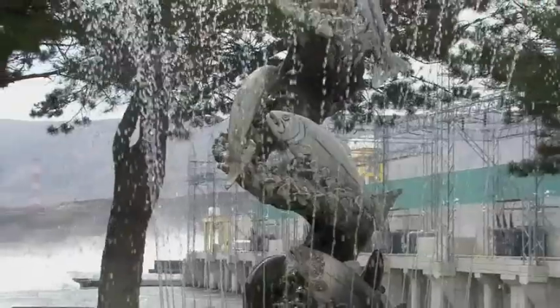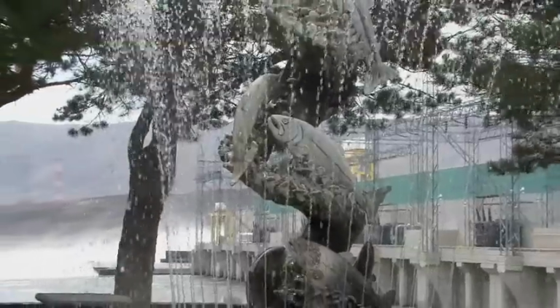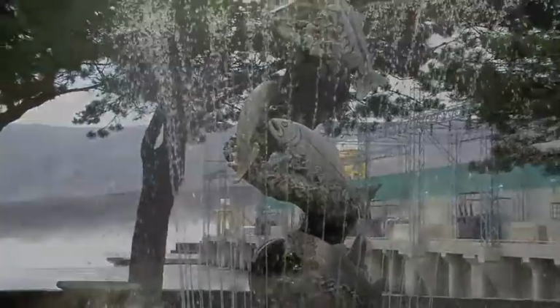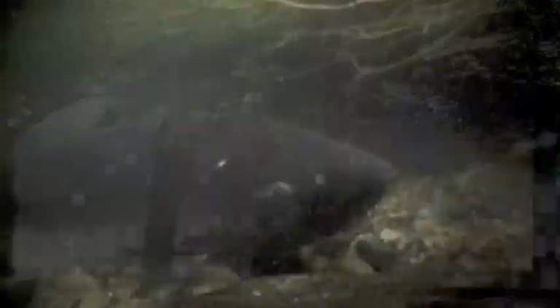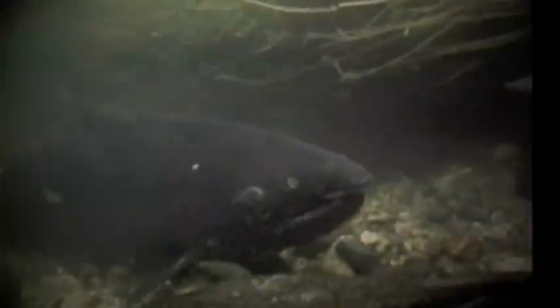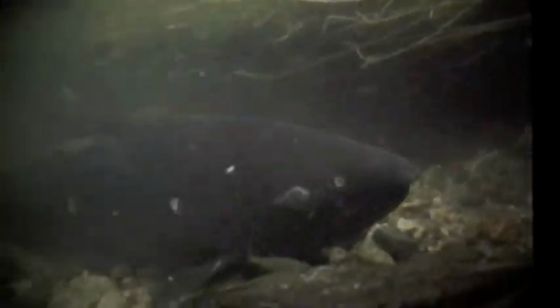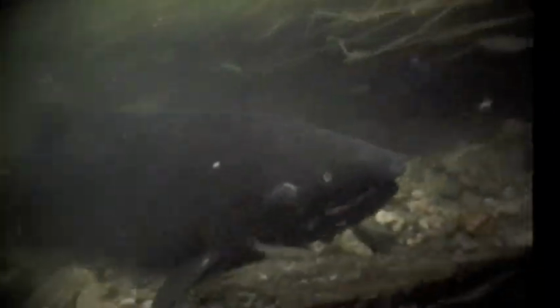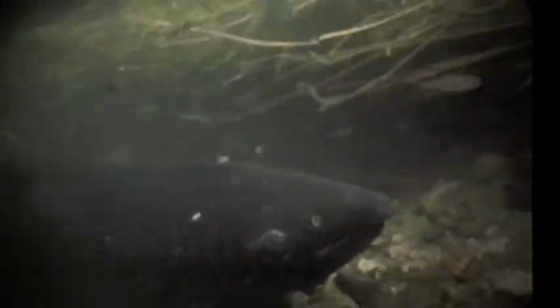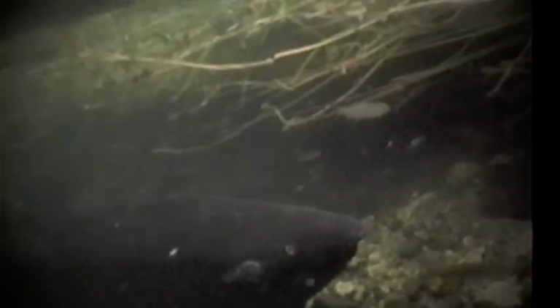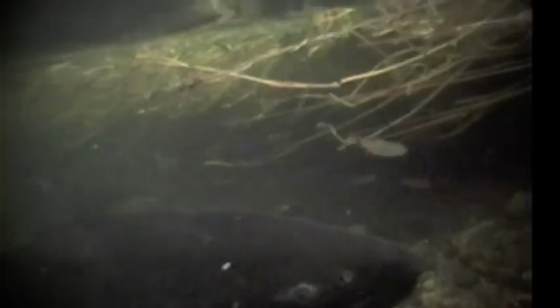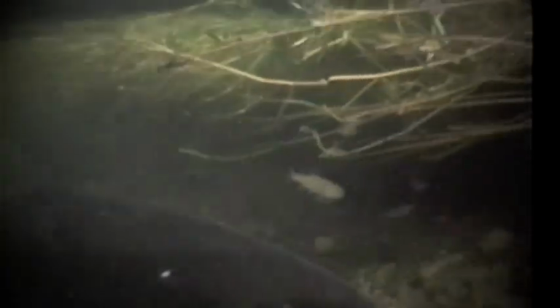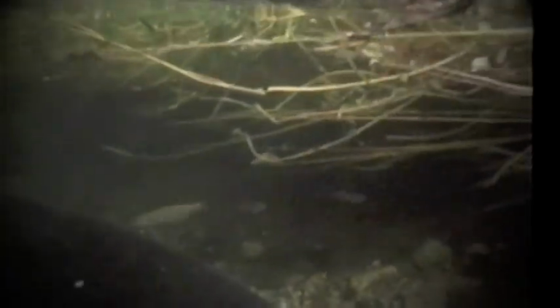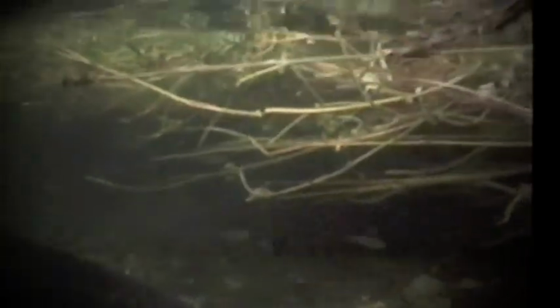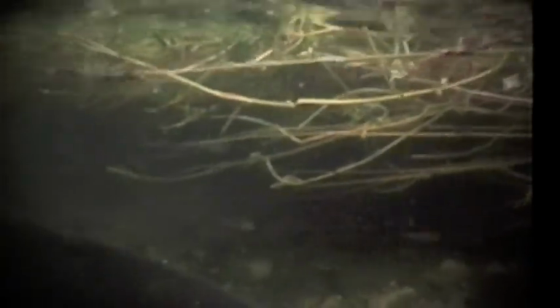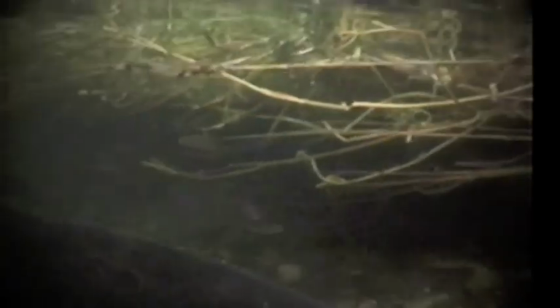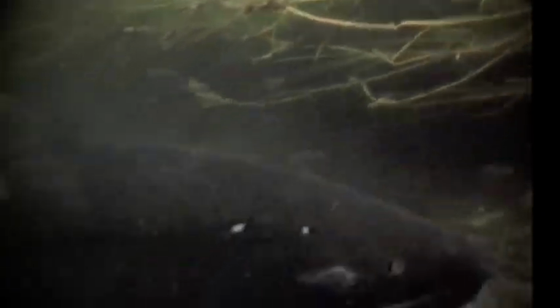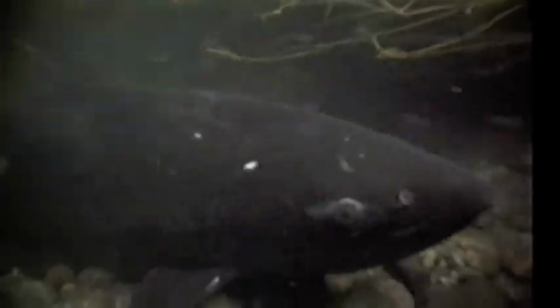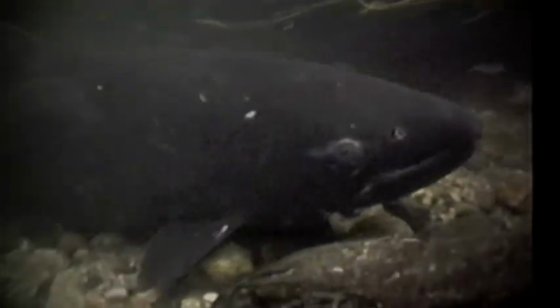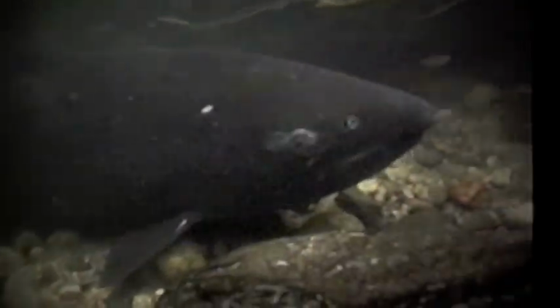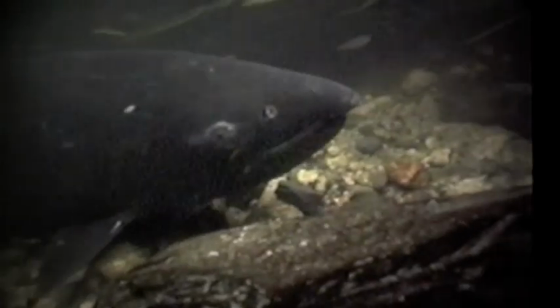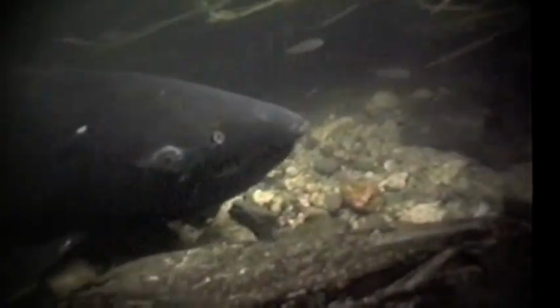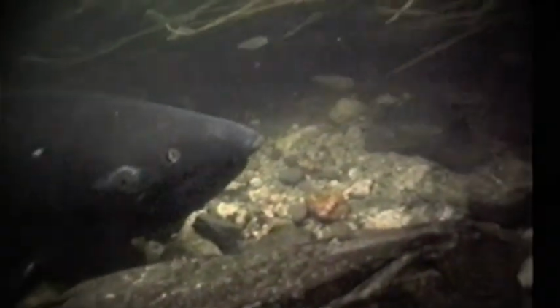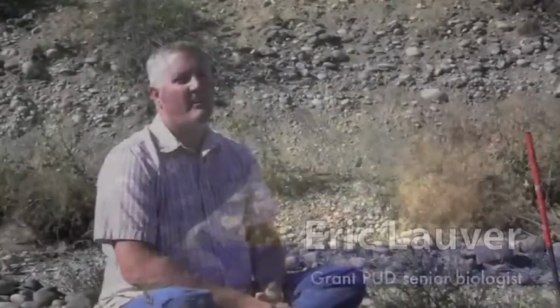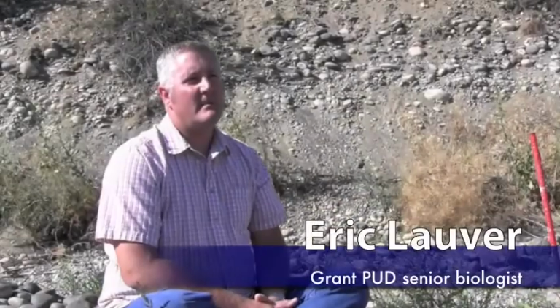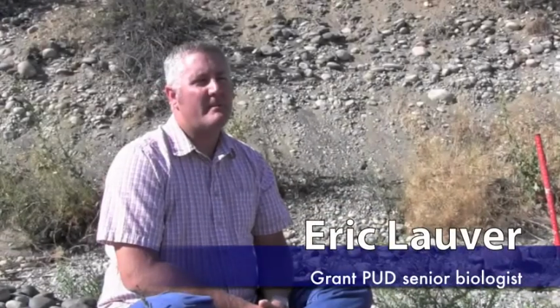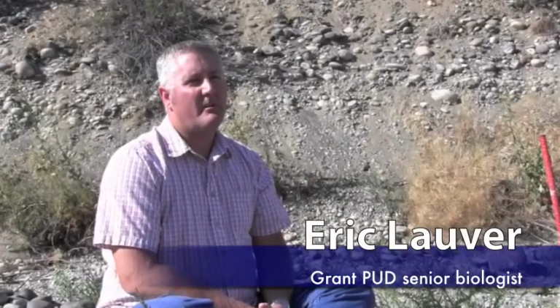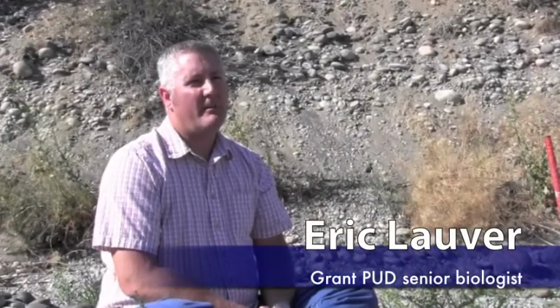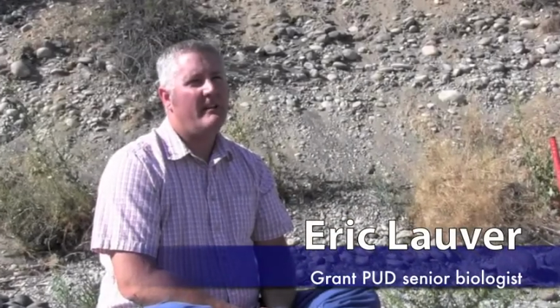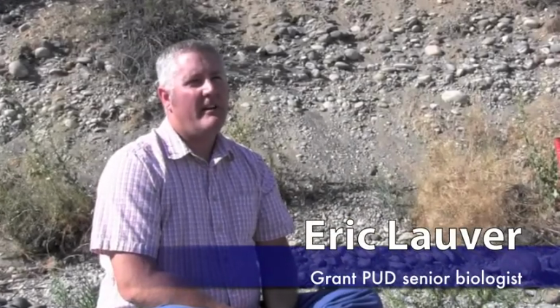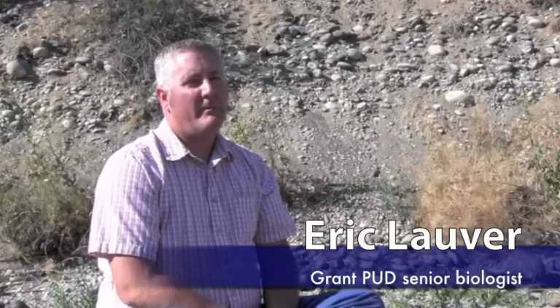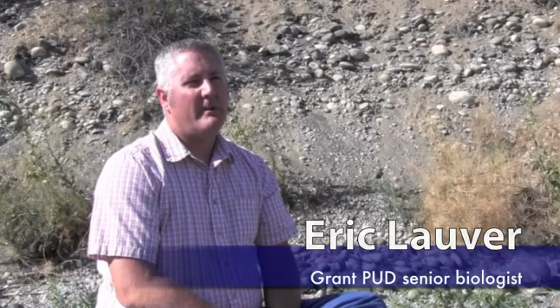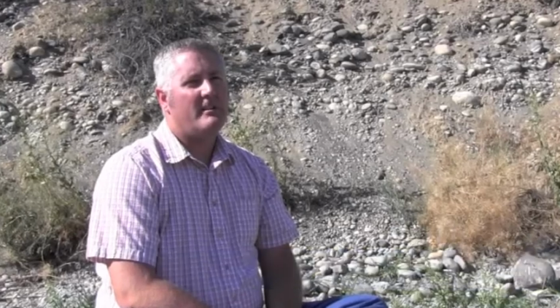As part of my graduate education, I was assigned the thesis research topic by Grant PUD of evaluating egg to fry survival study methods. My name is Eric Lauber; I'm a senior biologist with Grant County PUD. I've been with the PUD for about ten years.